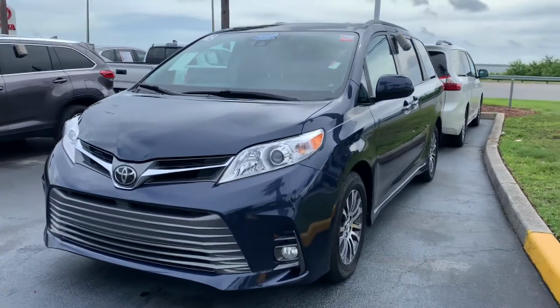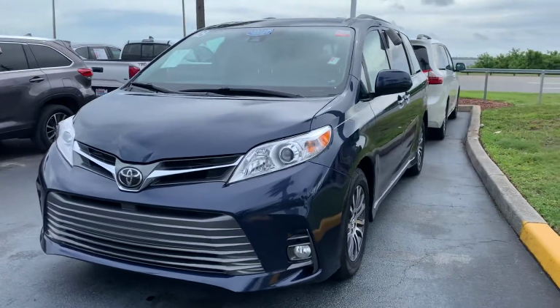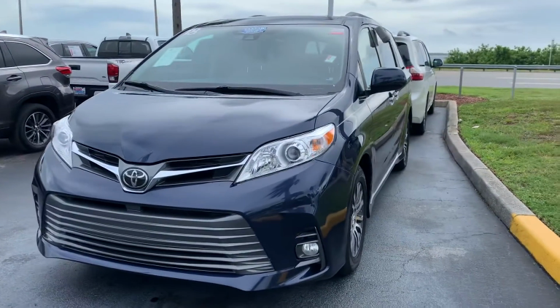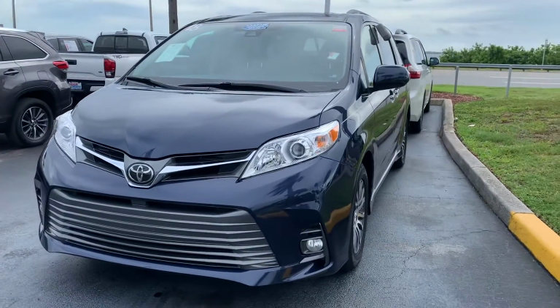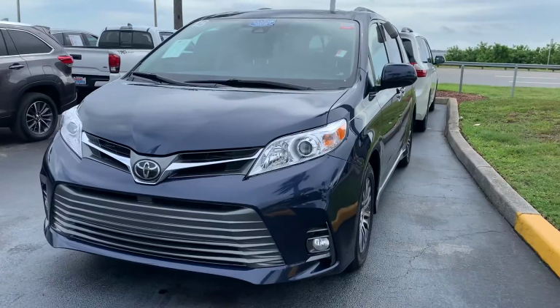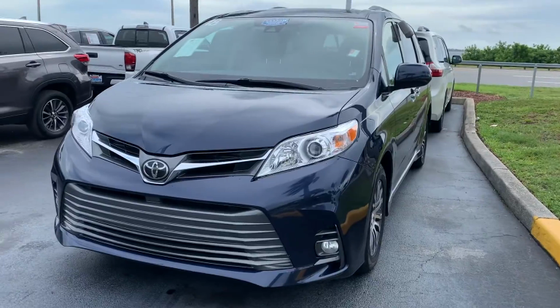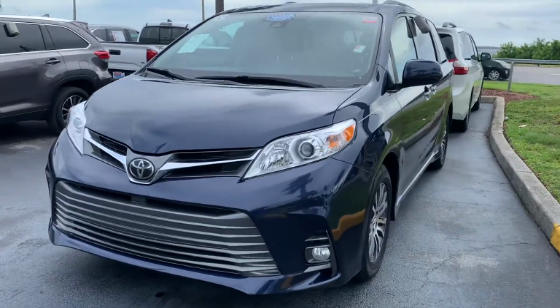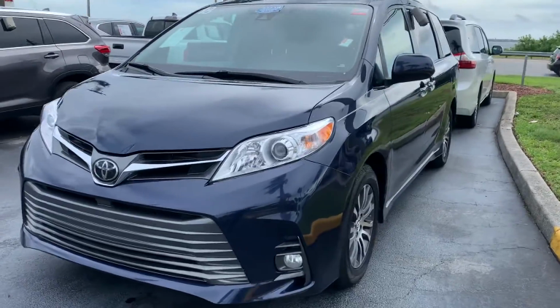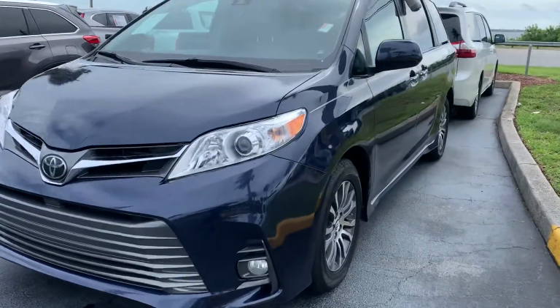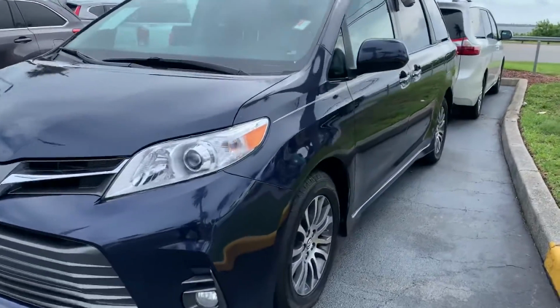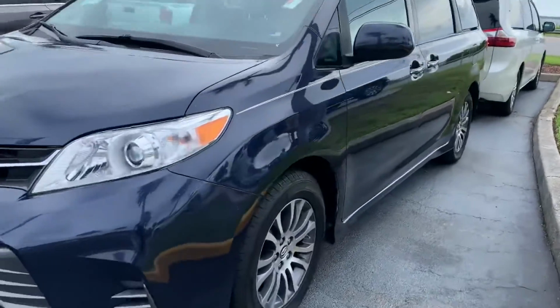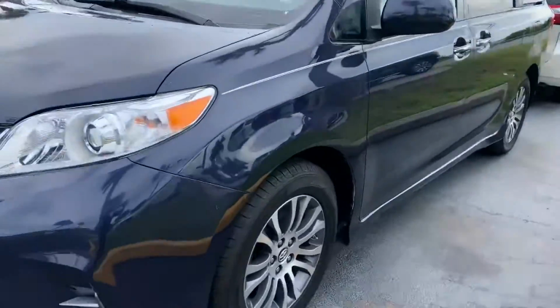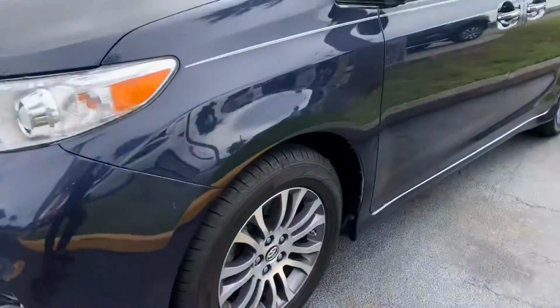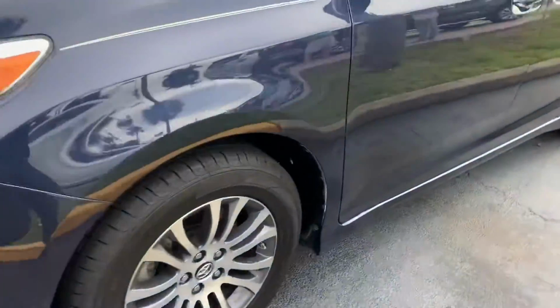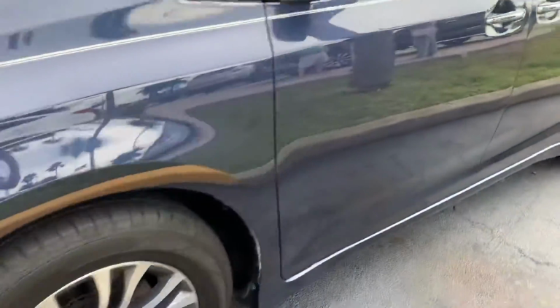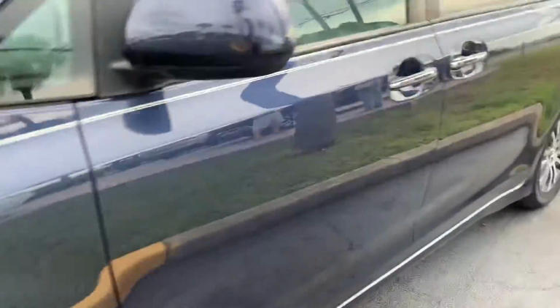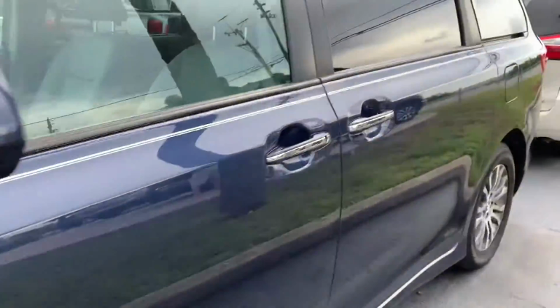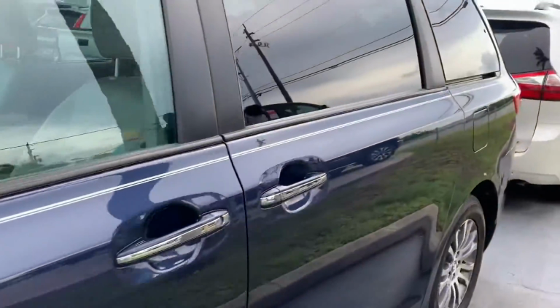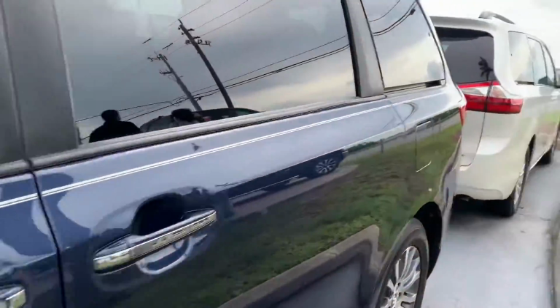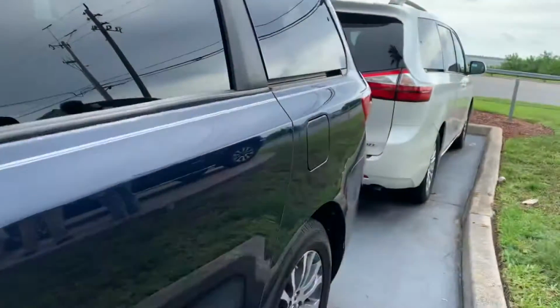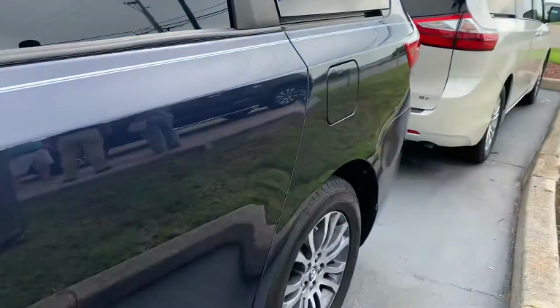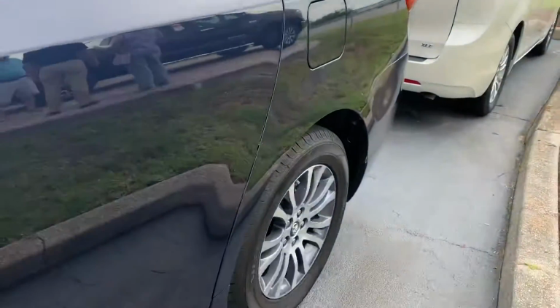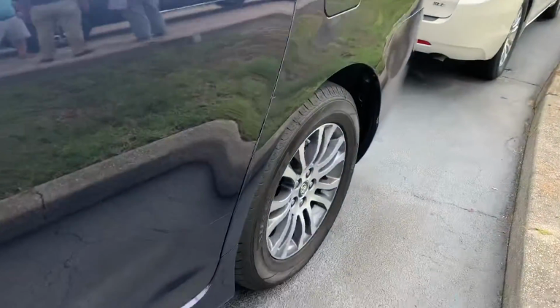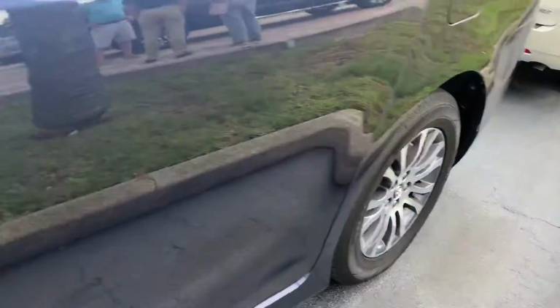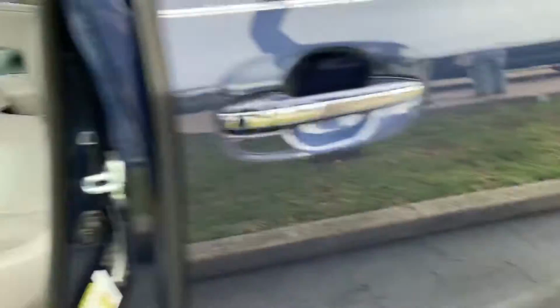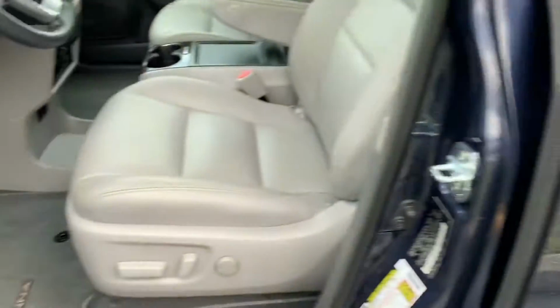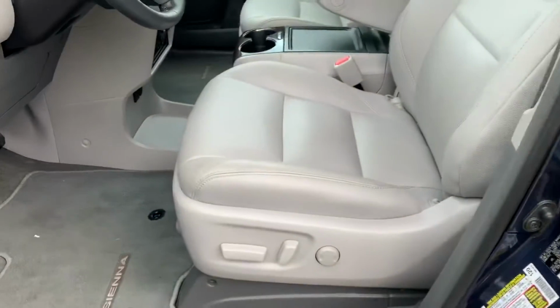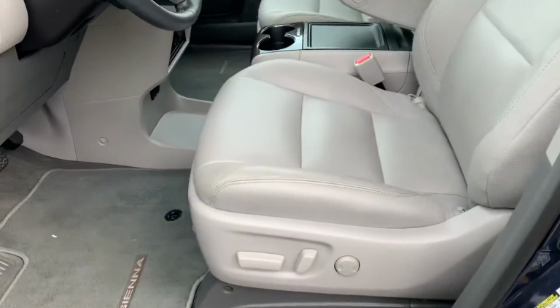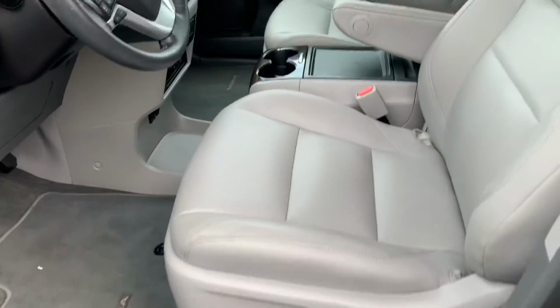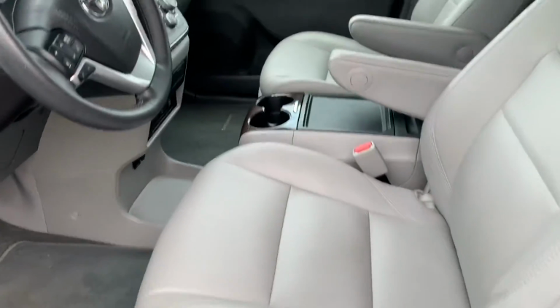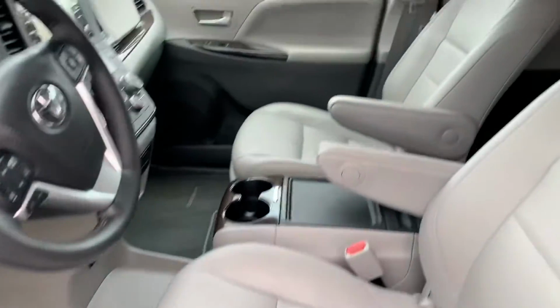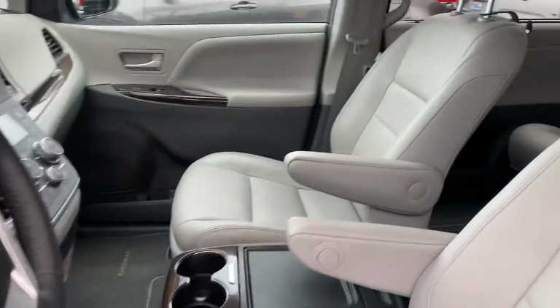I want to let you know it is still here and available if you wanted to swing by and check it out. All of the XLE Premiums come with leather interior, really nice upgraded alloy wheels, and a power driver seat.